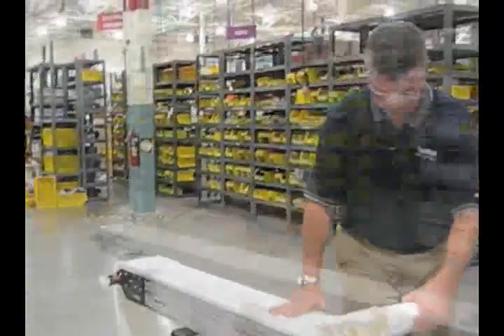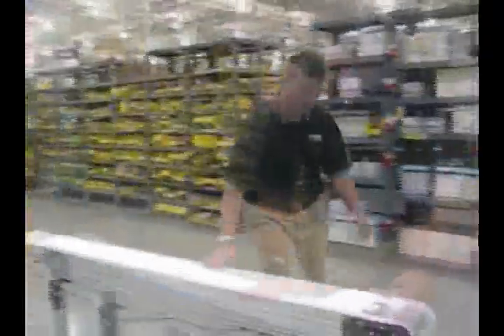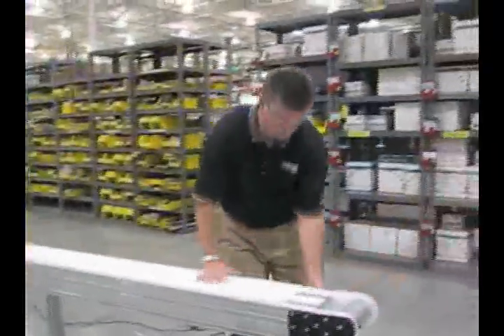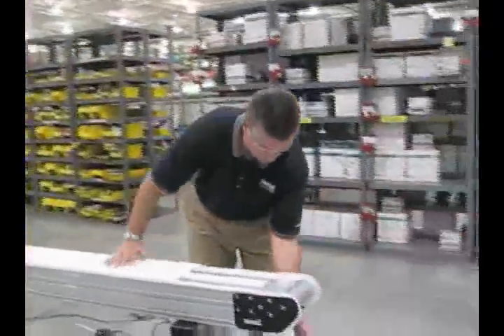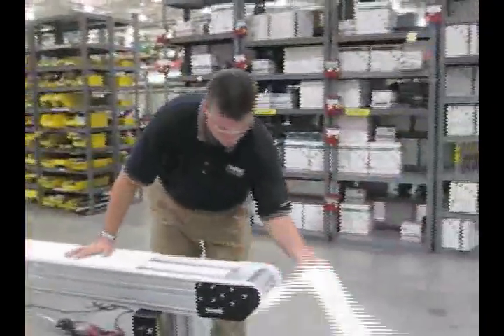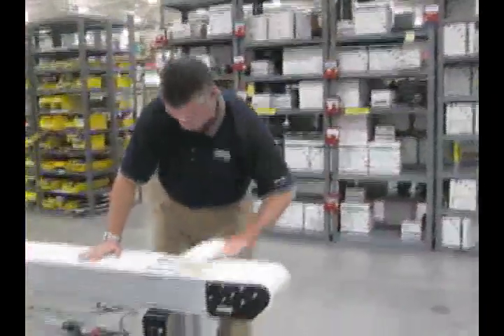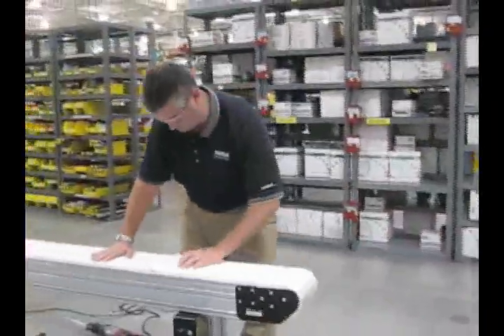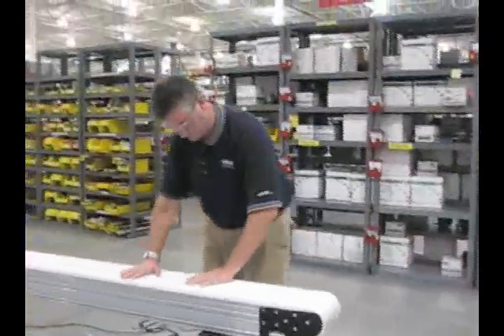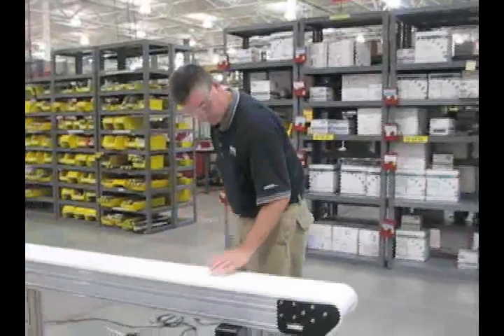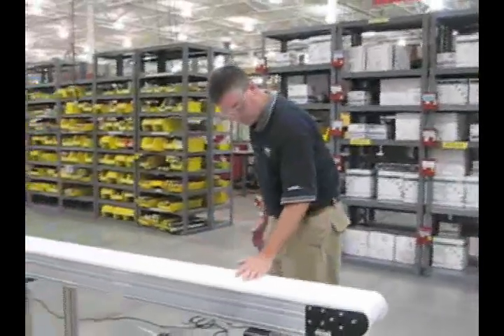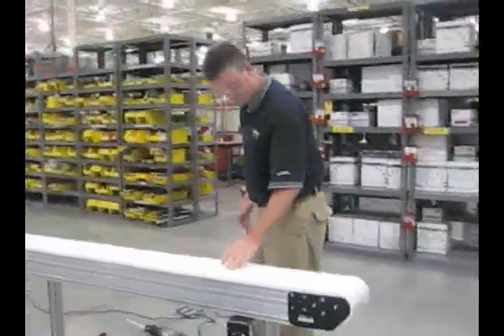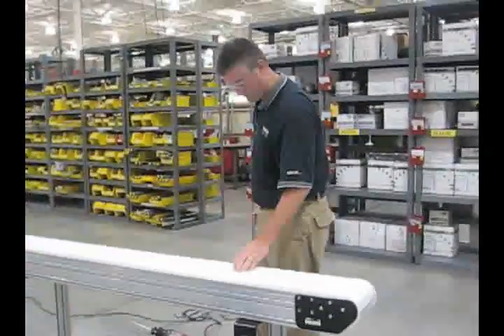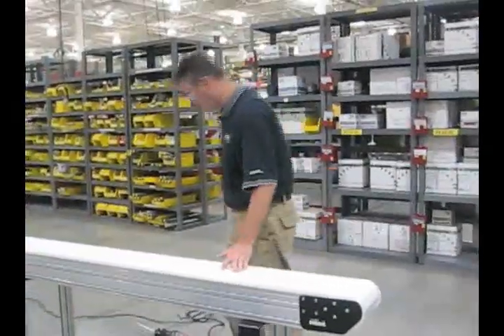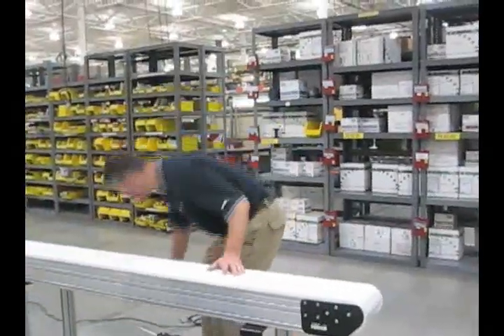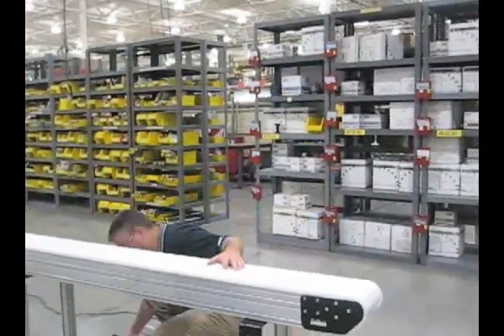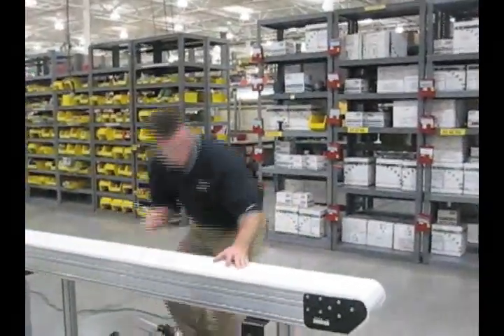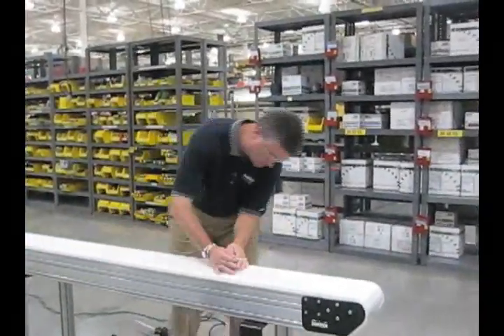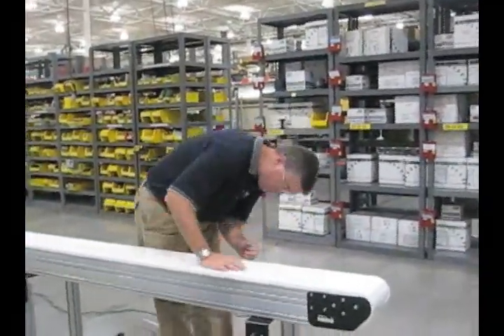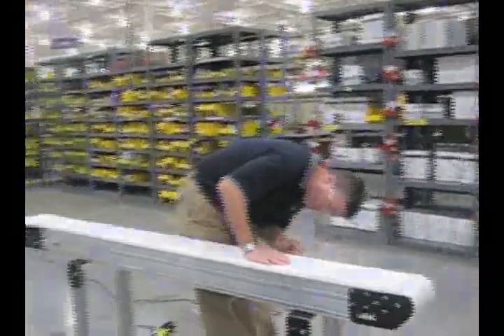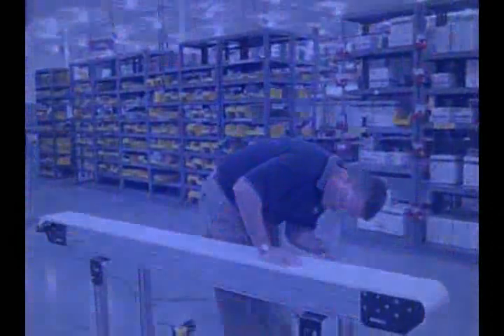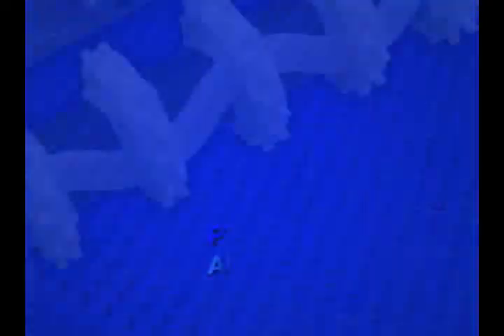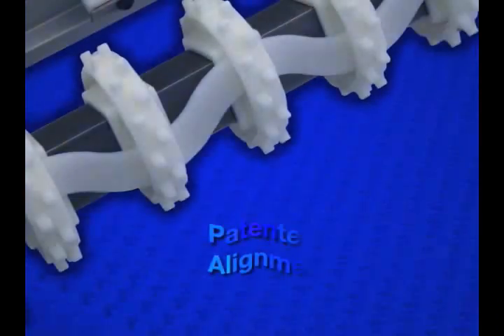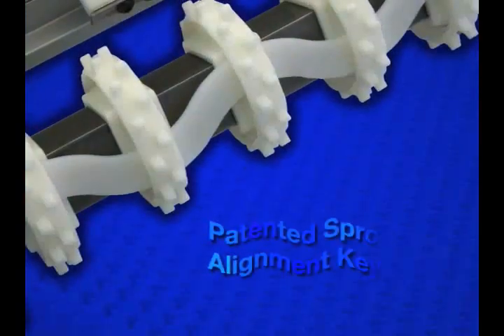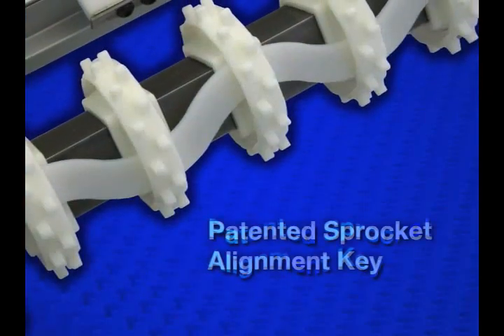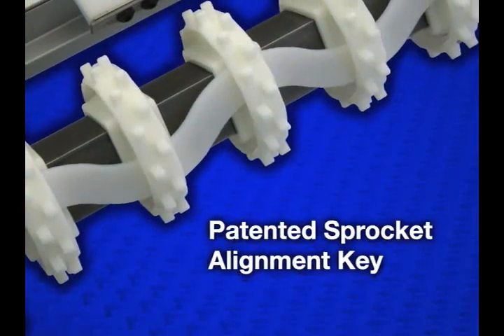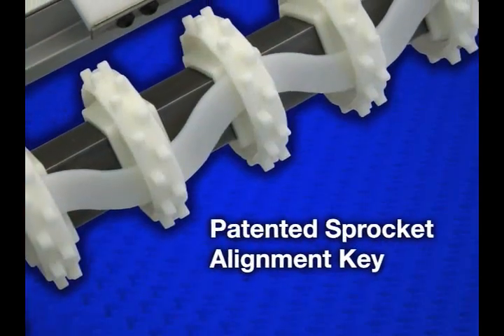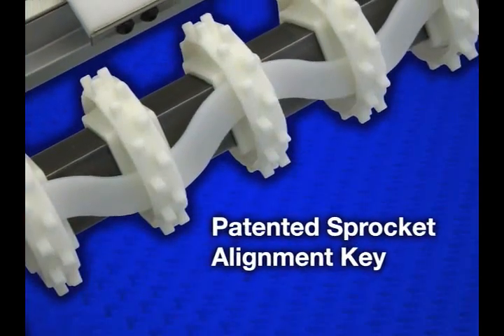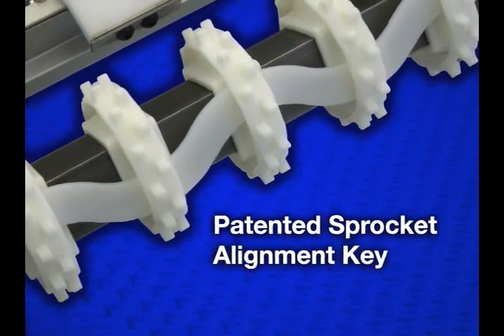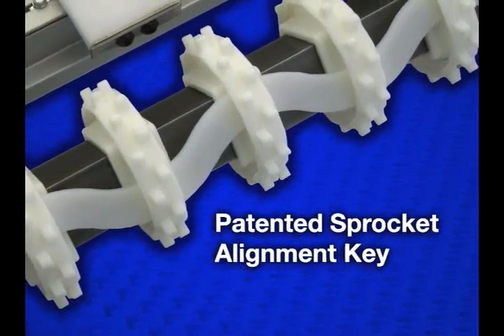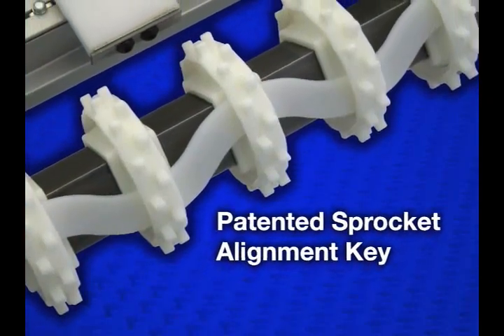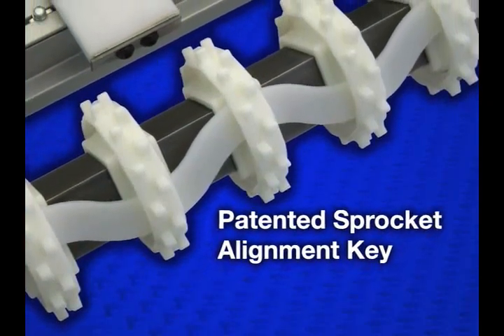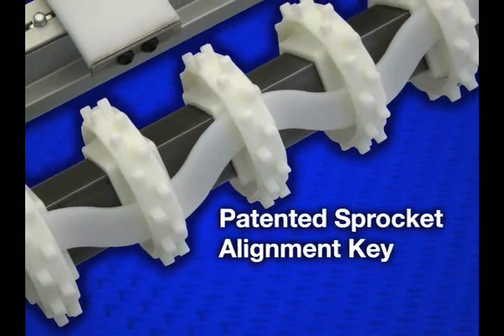You can use a tape measure or square to properly position the module before tightening the hardware with the Allen wrench. The patented sprocket alignment key makes replacing and aligning the belt quick and easy.